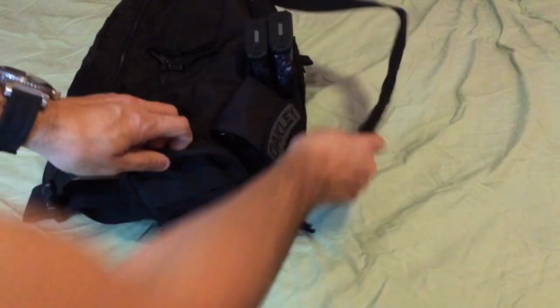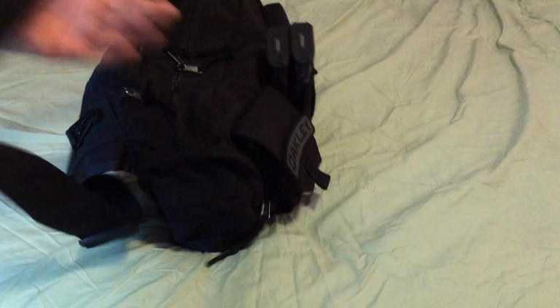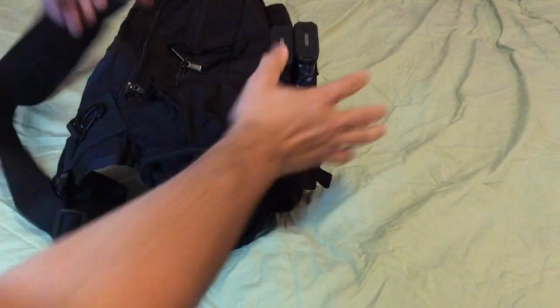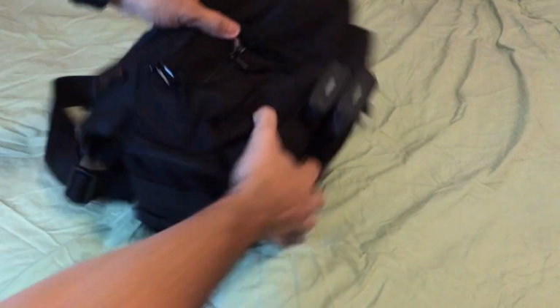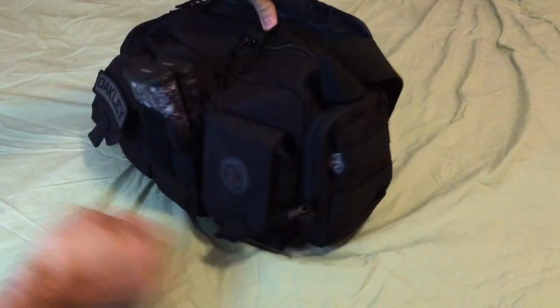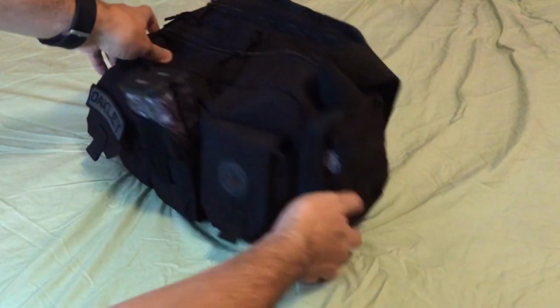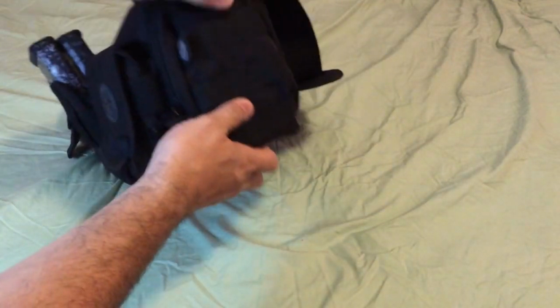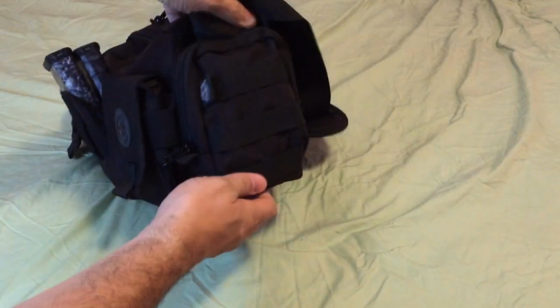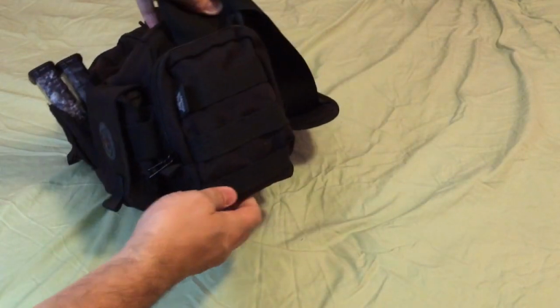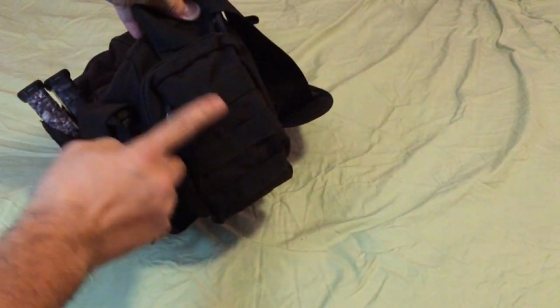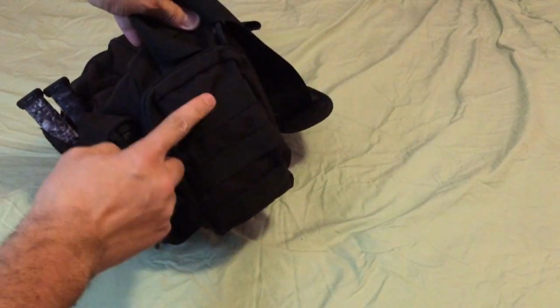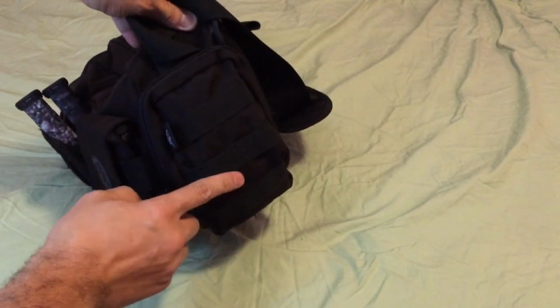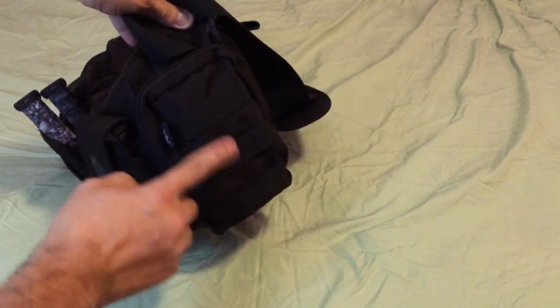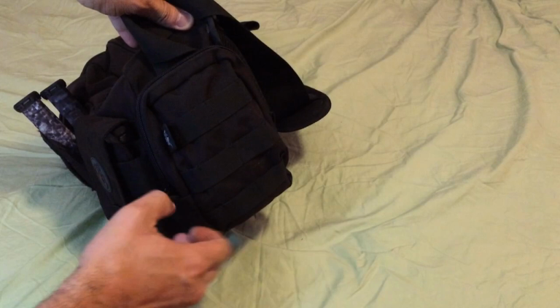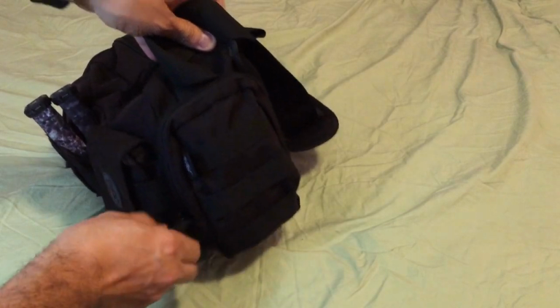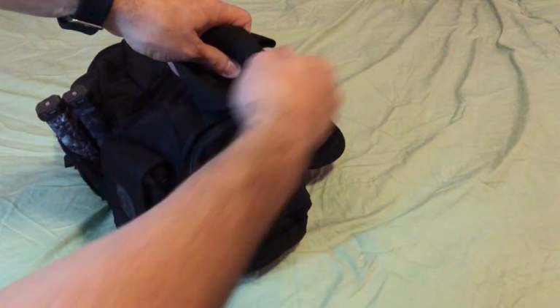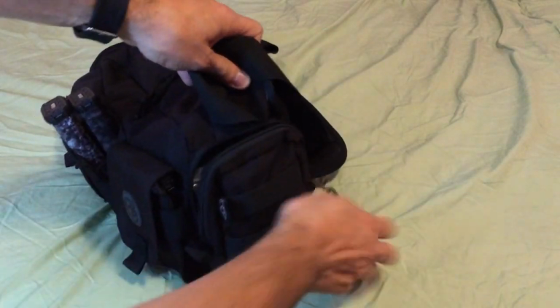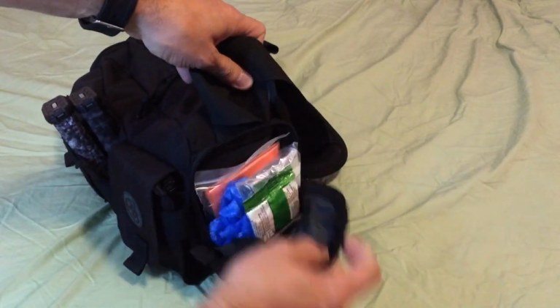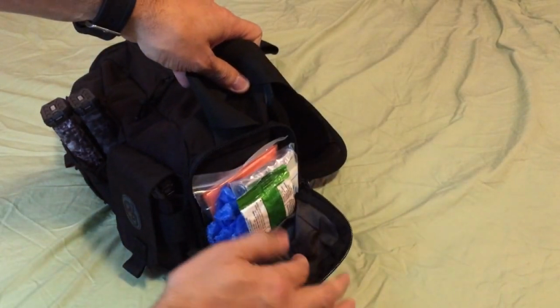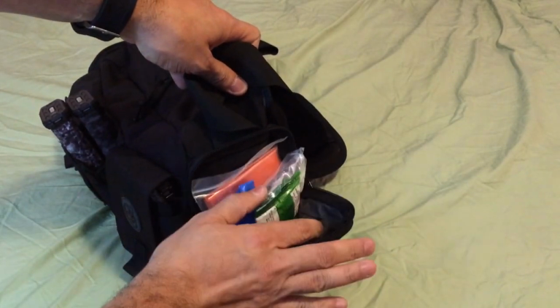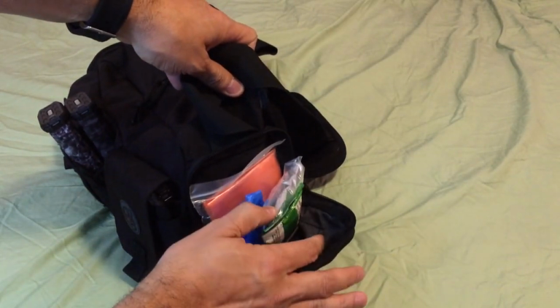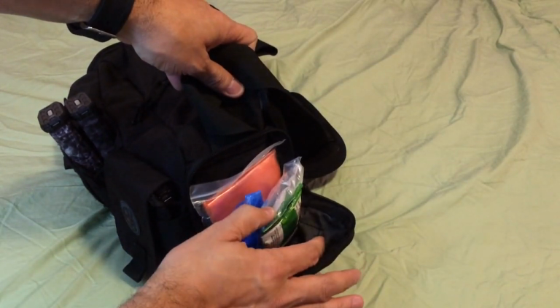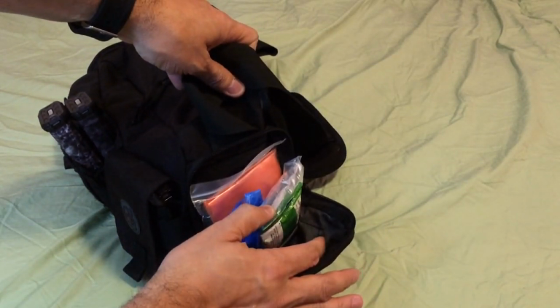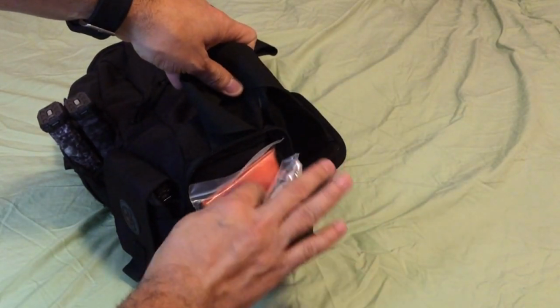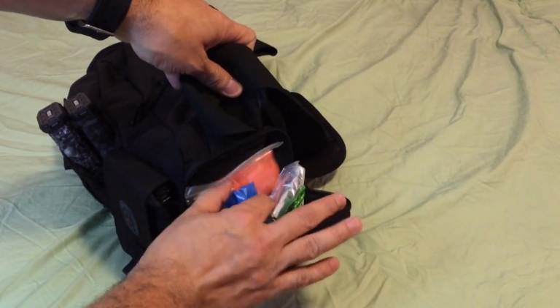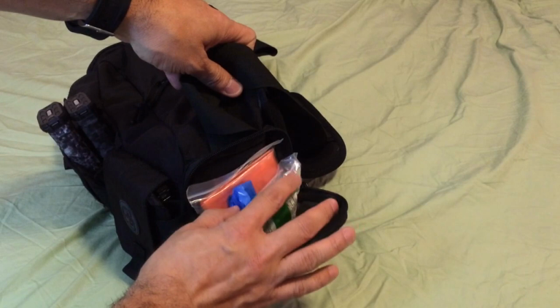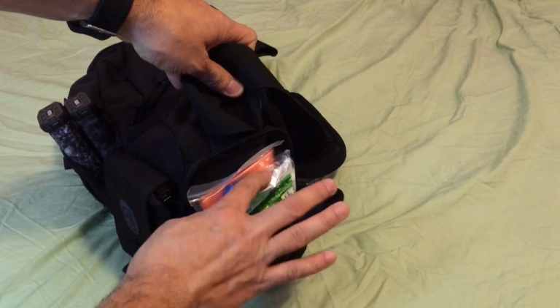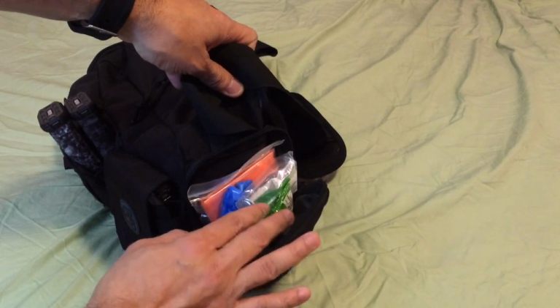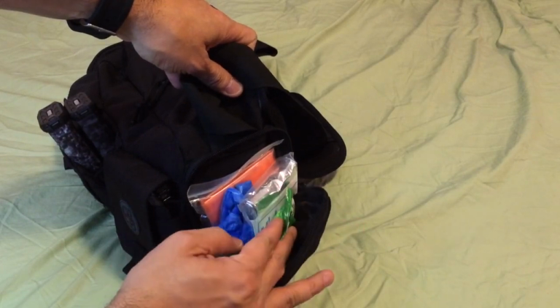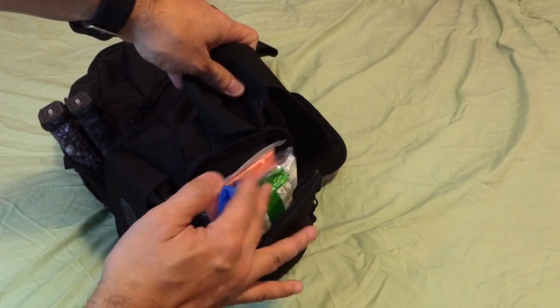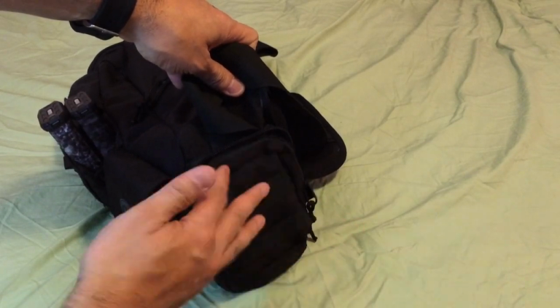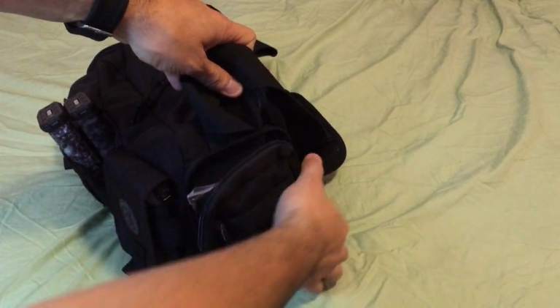On the other side, like I mentioned, you have a similar pocket, again with three rows of molle. And inside of that one I have just some regular EDC items — a poncho, a blanket, some wet wipes and things like that.